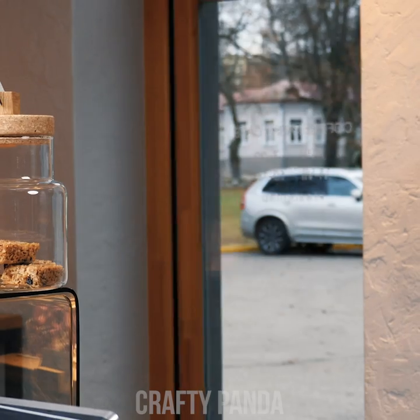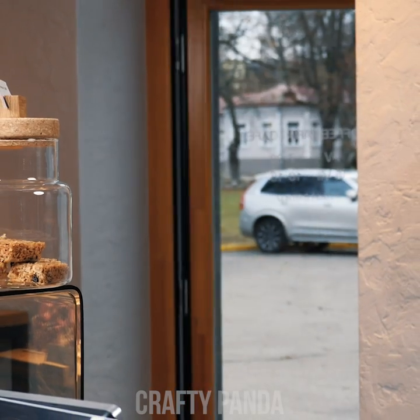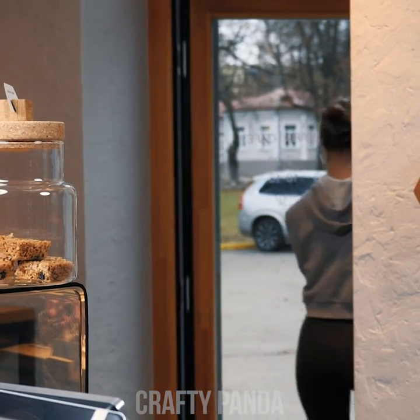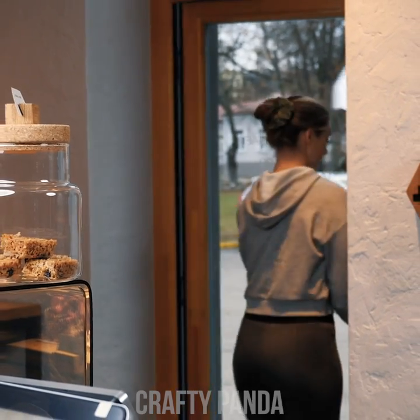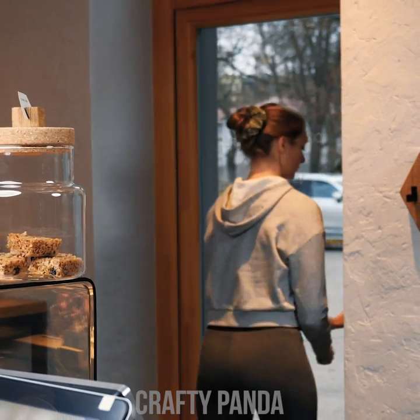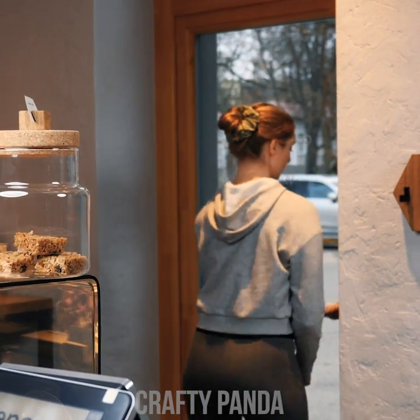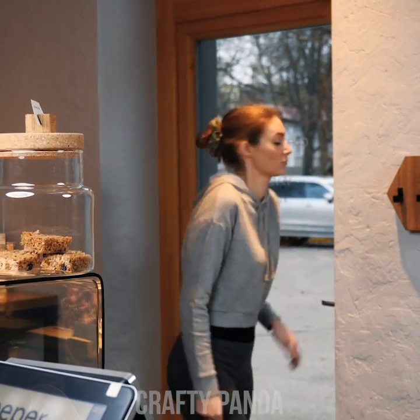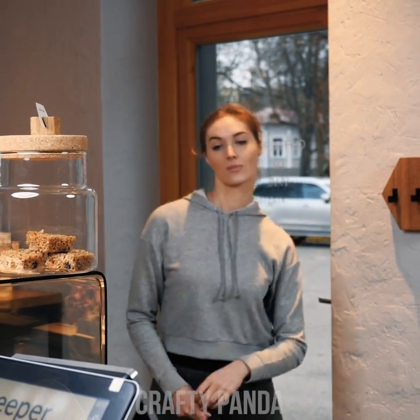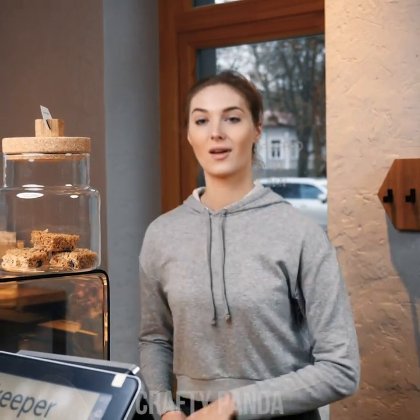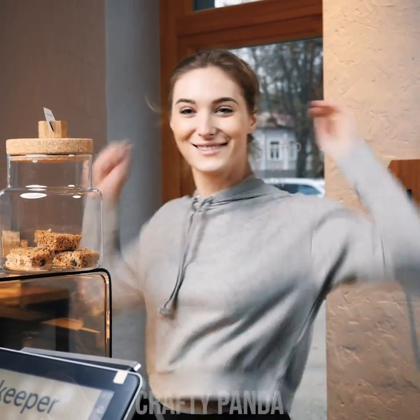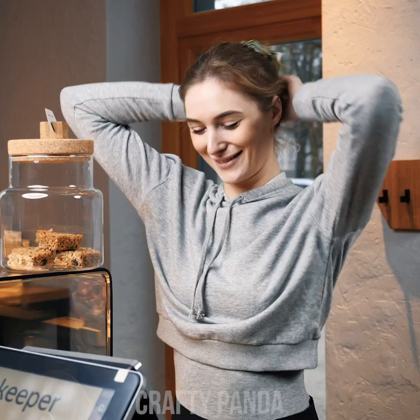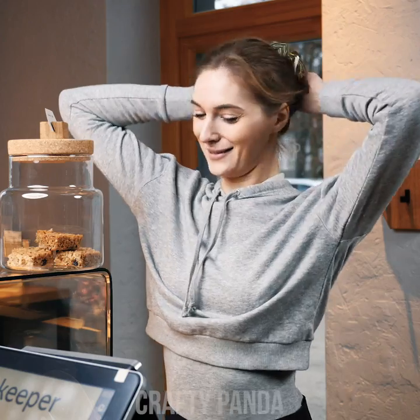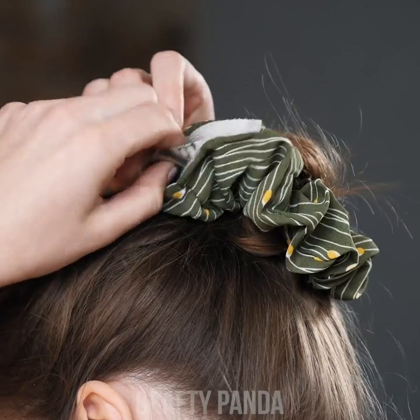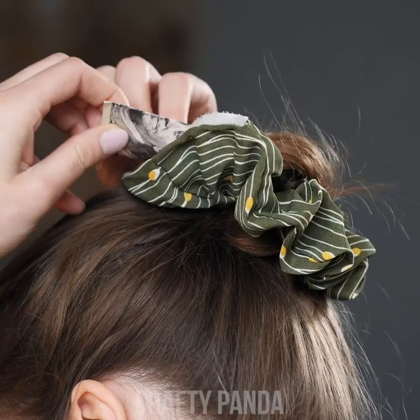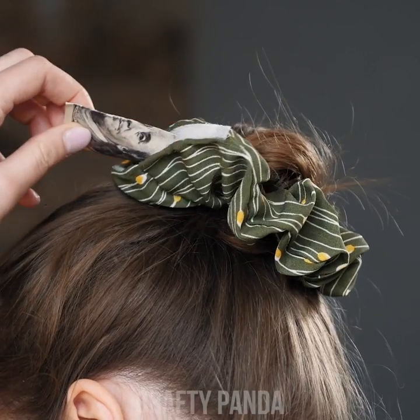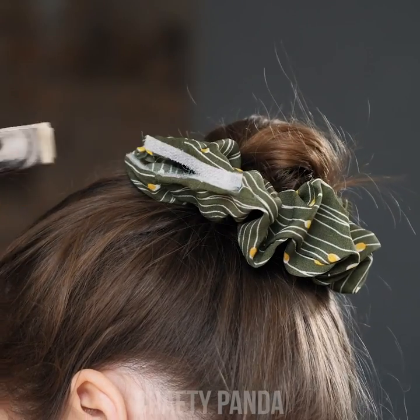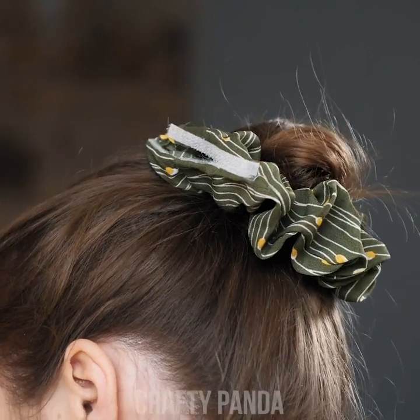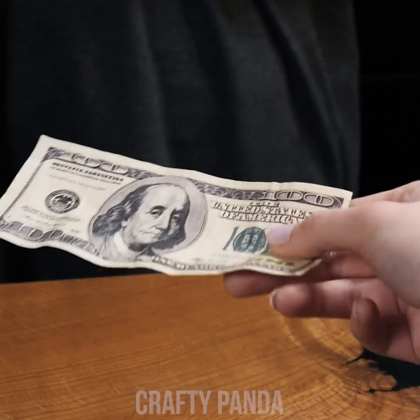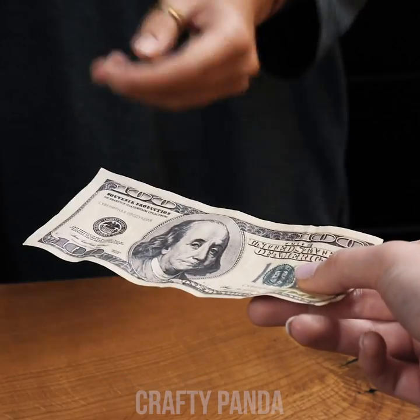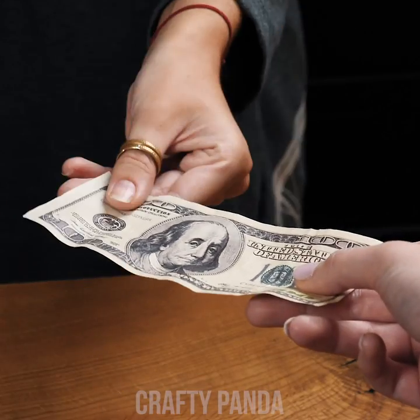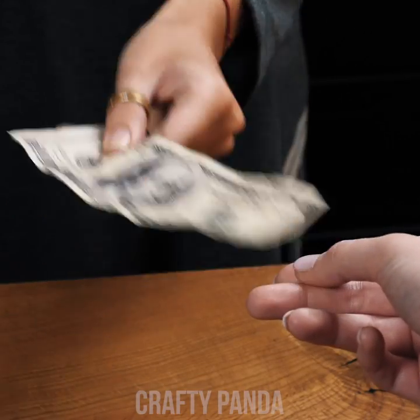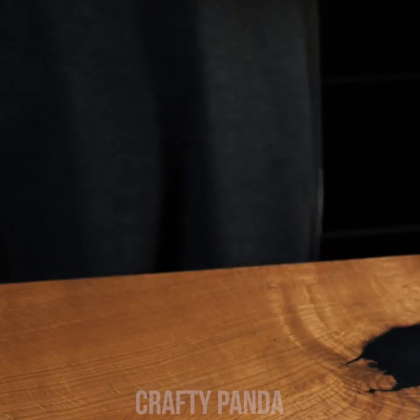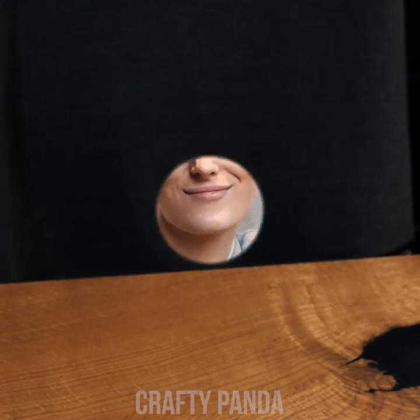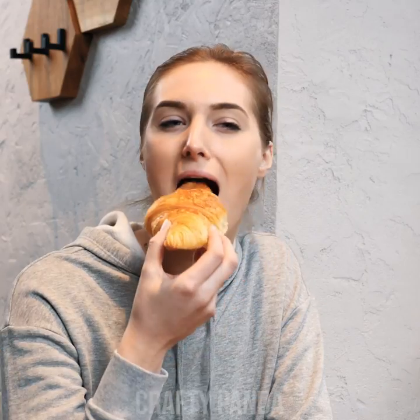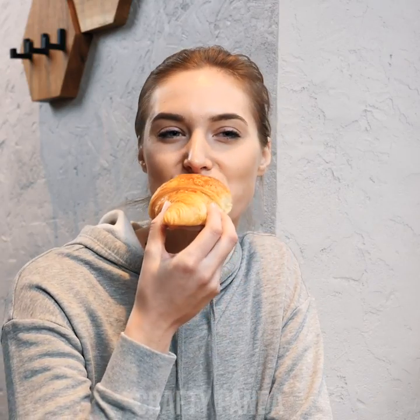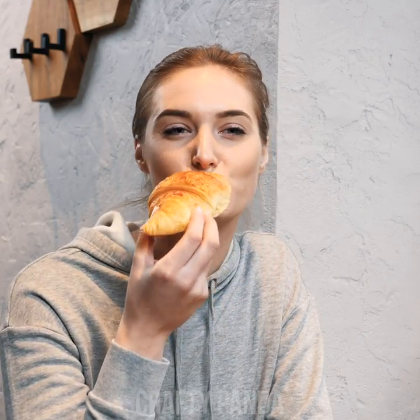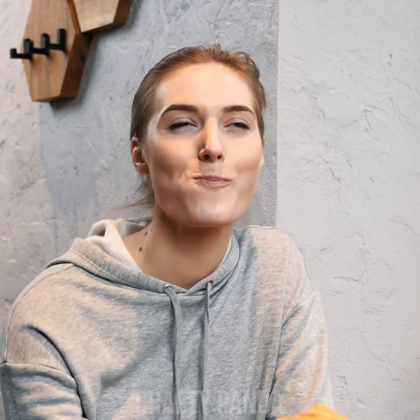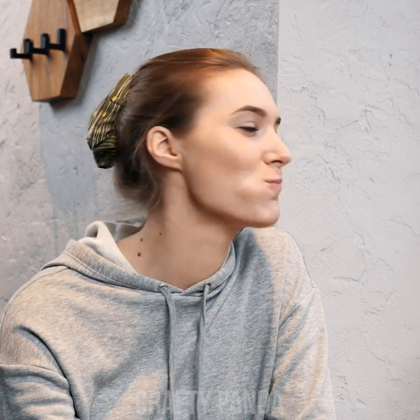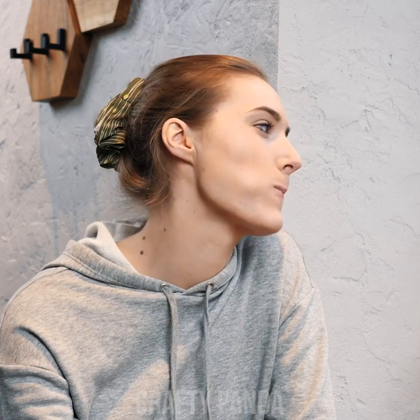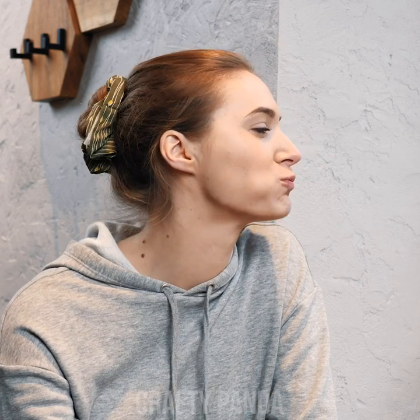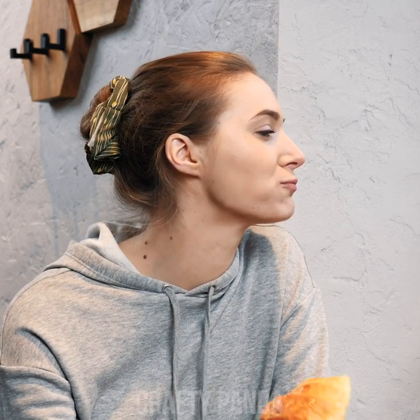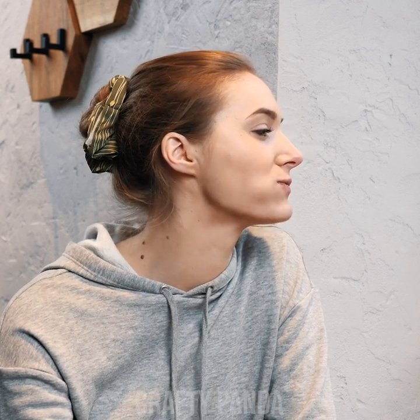After an intense jog, Jessica stopped at a local bakery. Nobody will have a clue you are hiding money in that thing! Getting those calories back is the best bit!